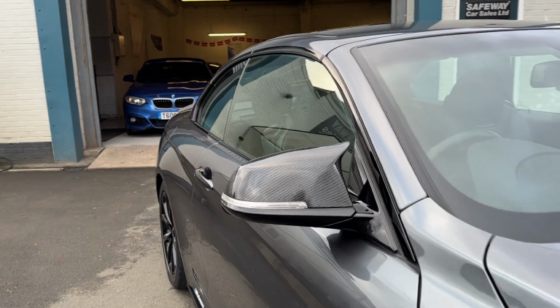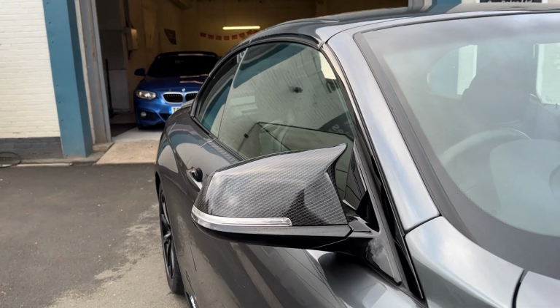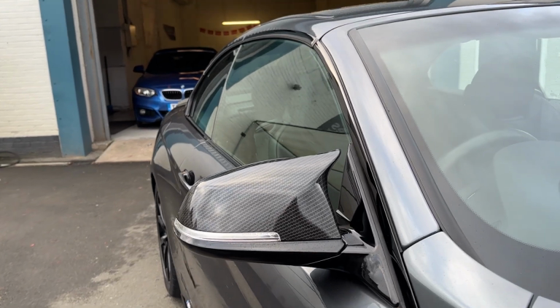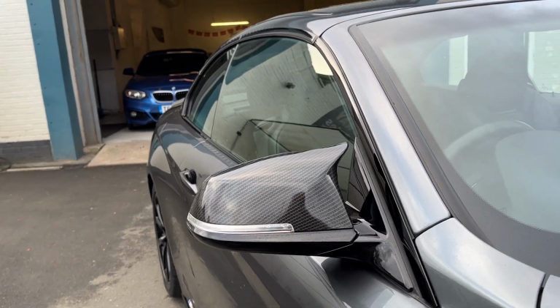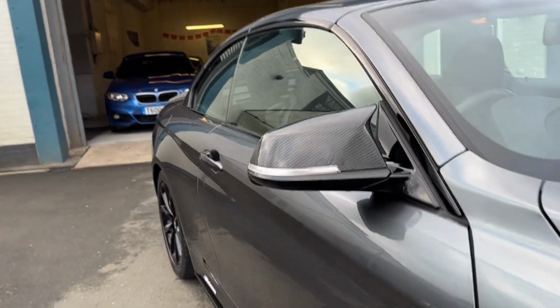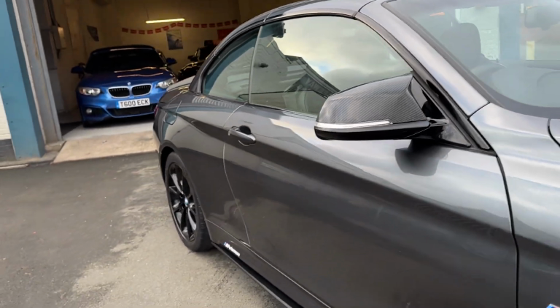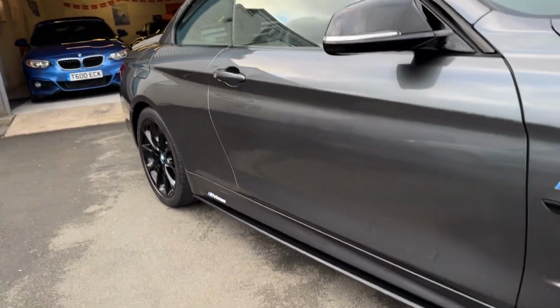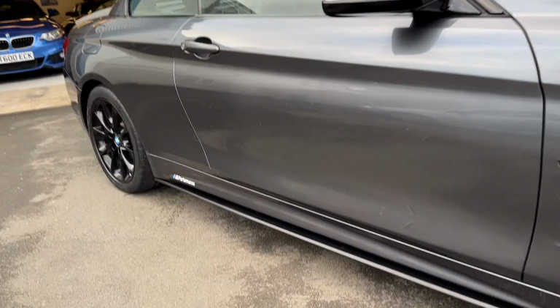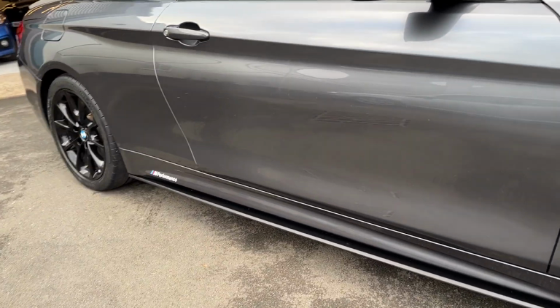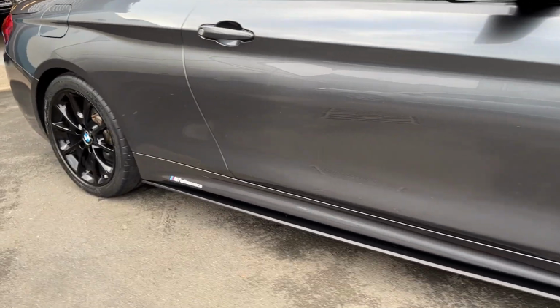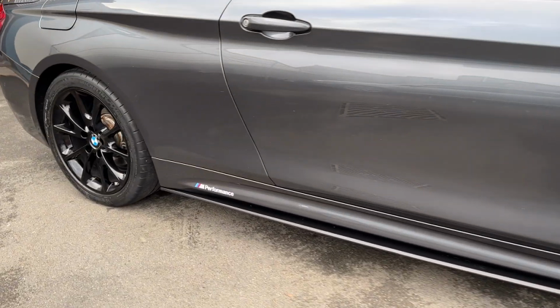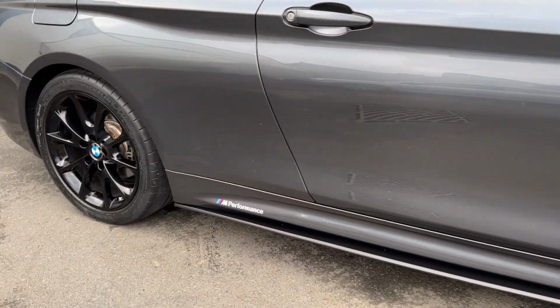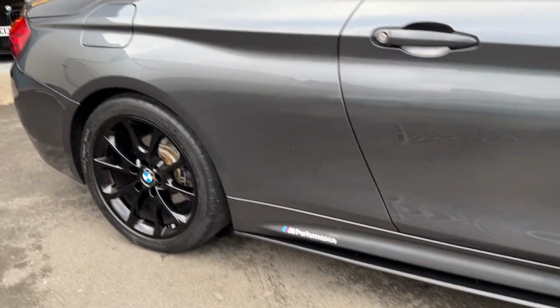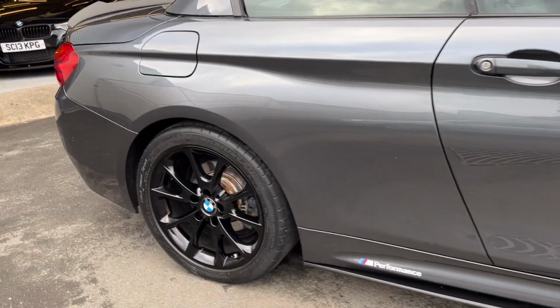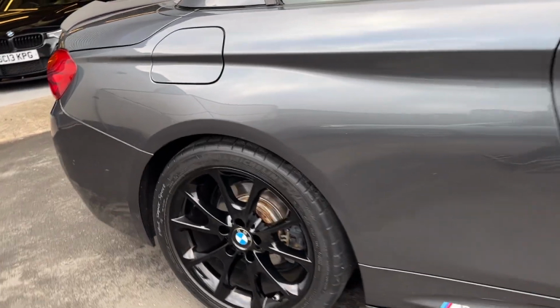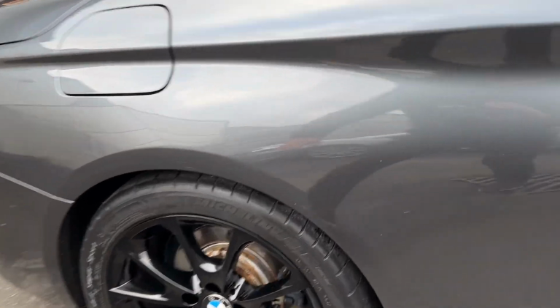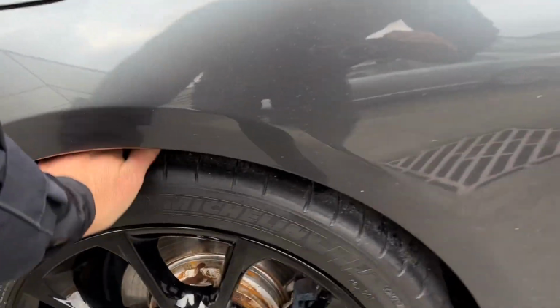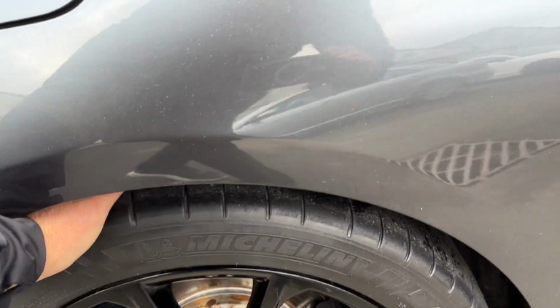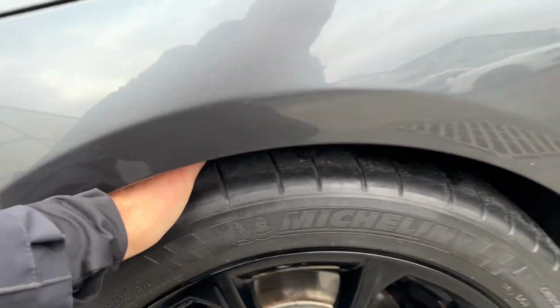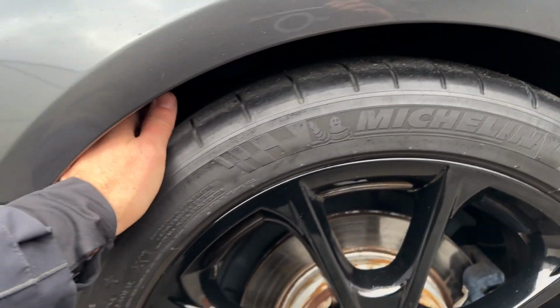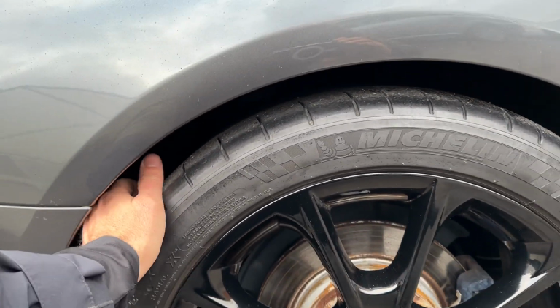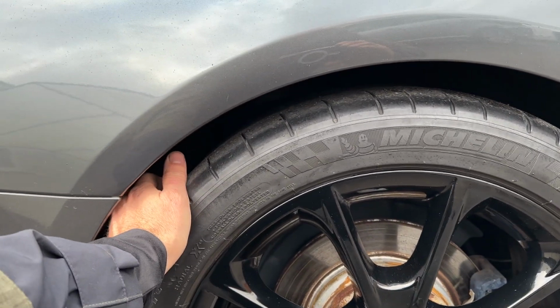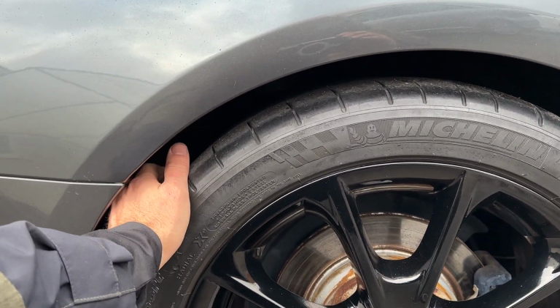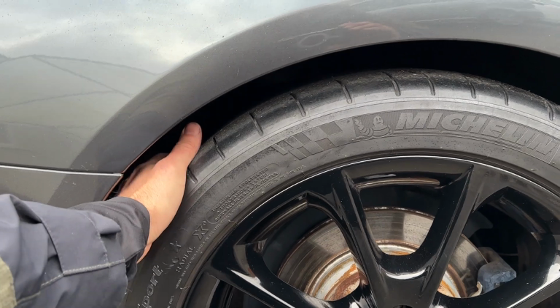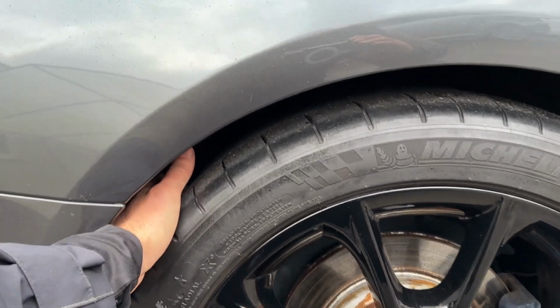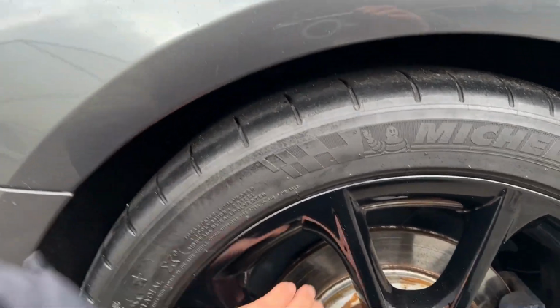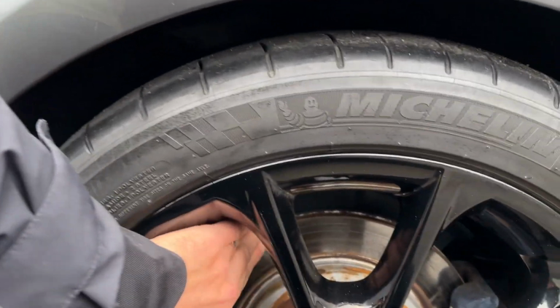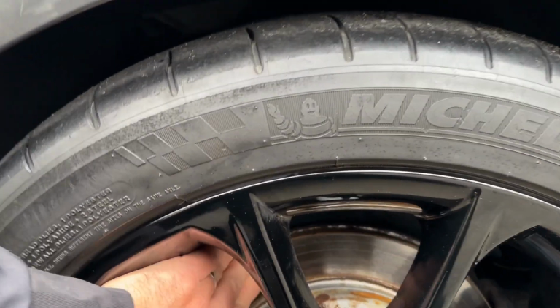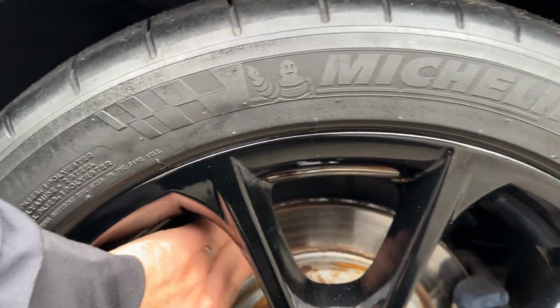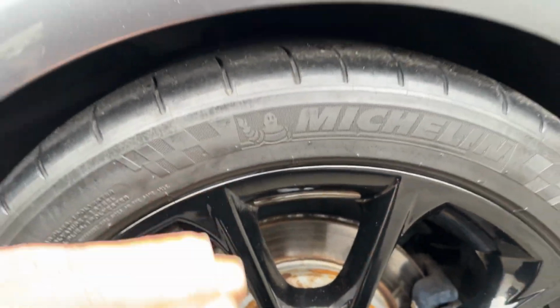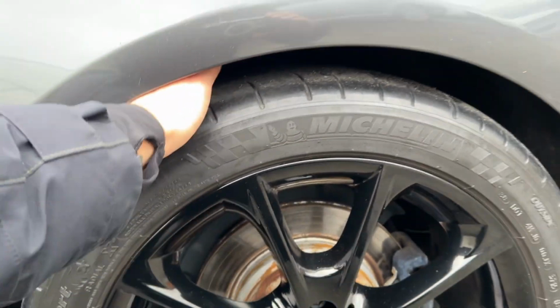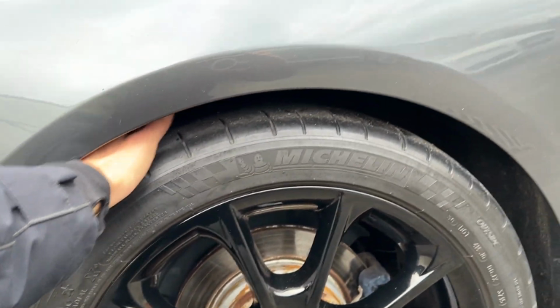It's got the M4 style wing mirrors, side blades, side decals there. Another decent Michelin tyre — probably about 4mm — discs and pads again, plenty of life there.